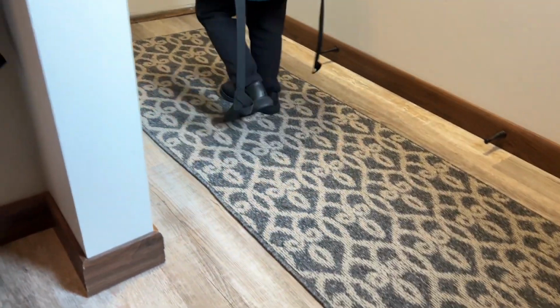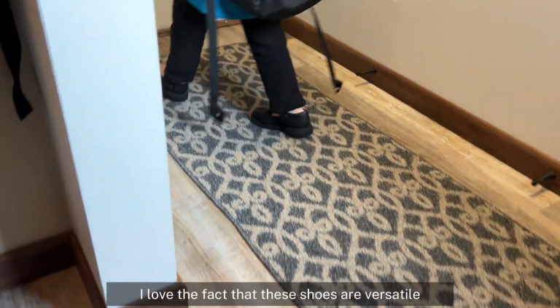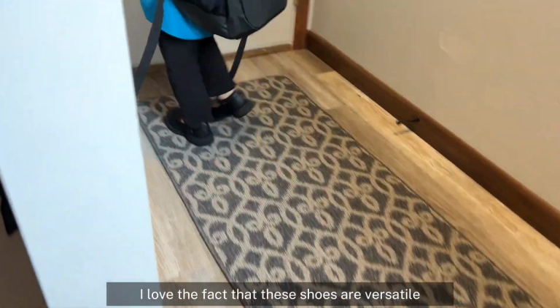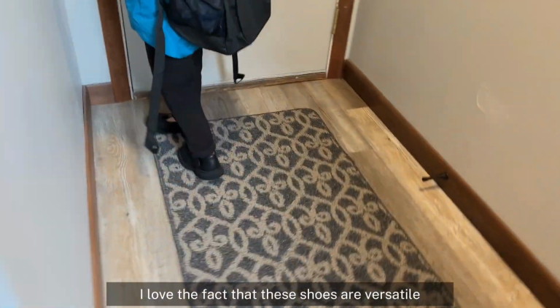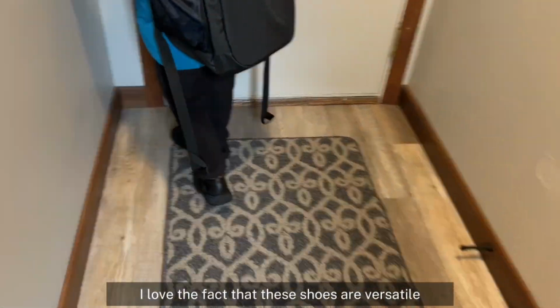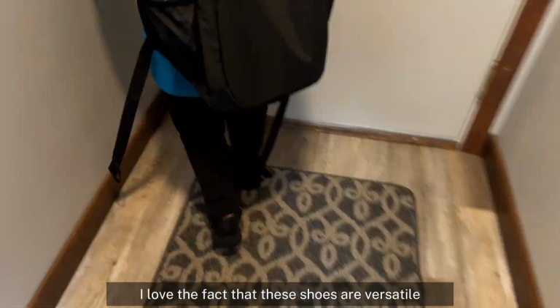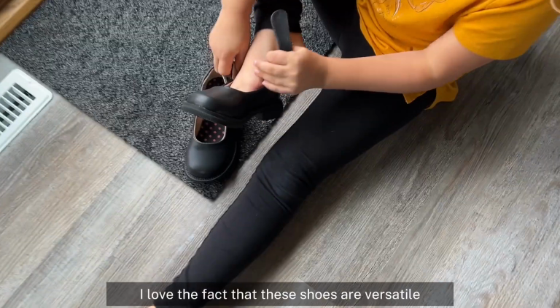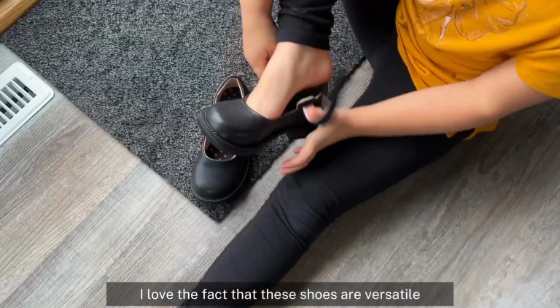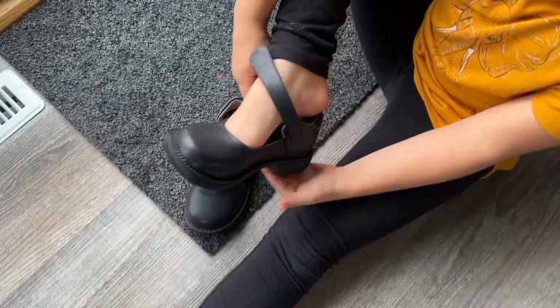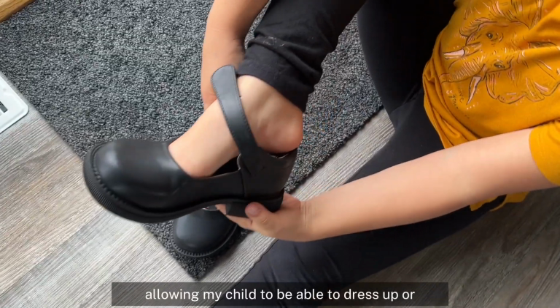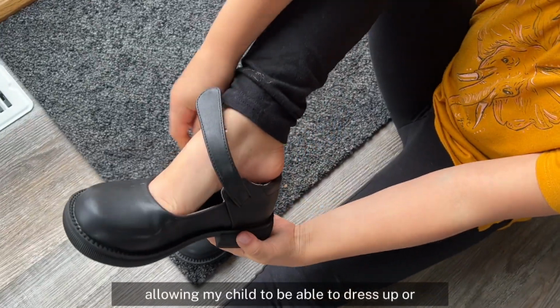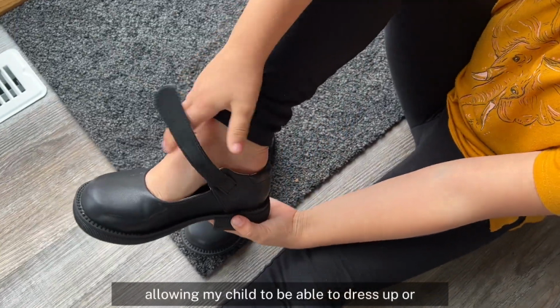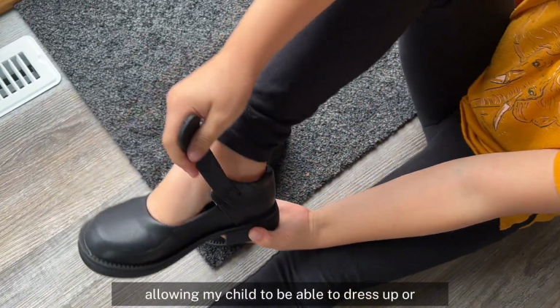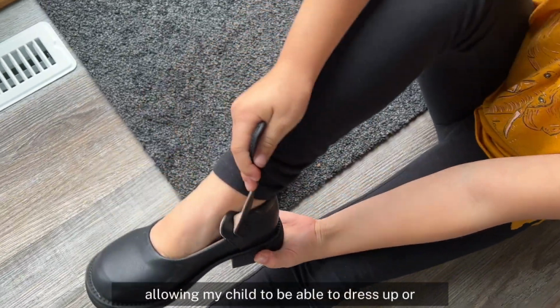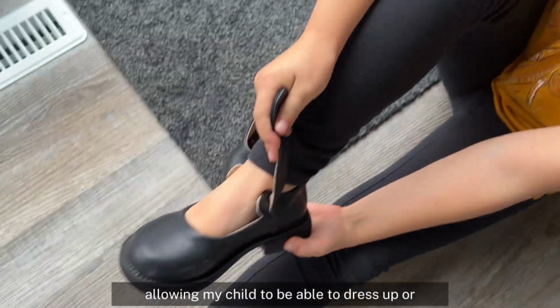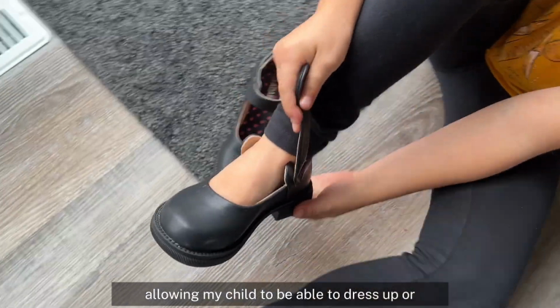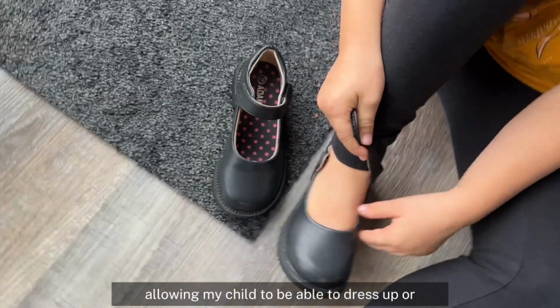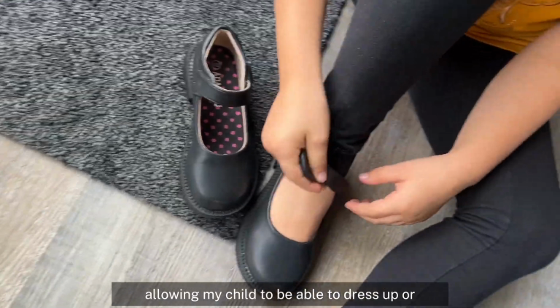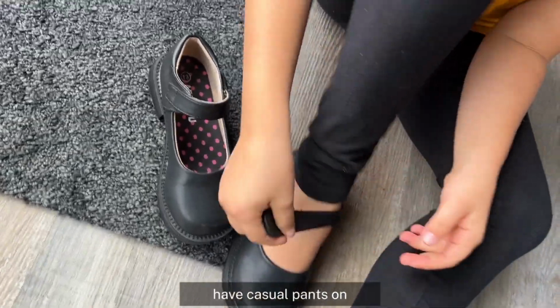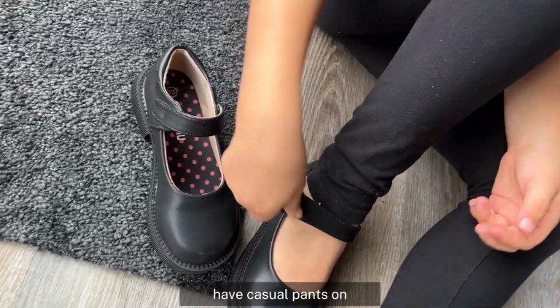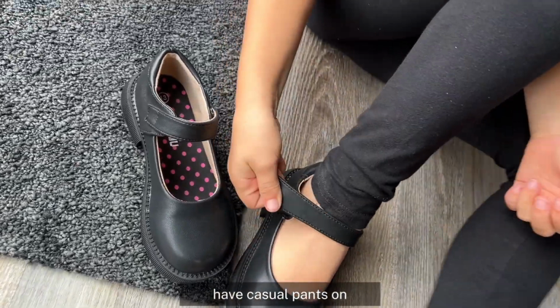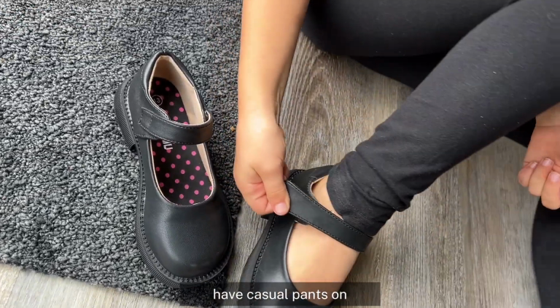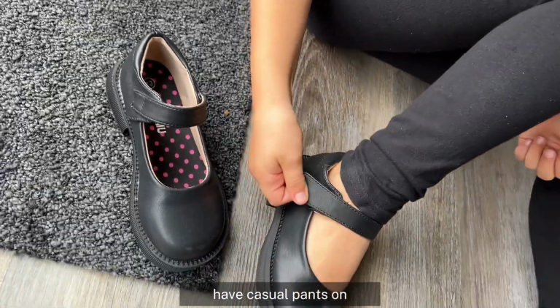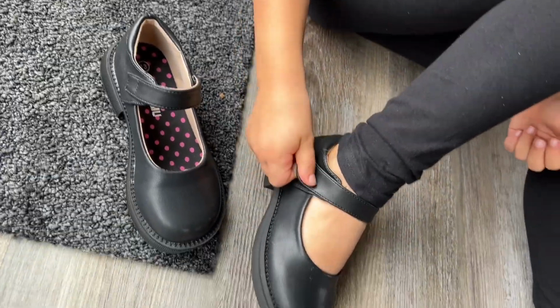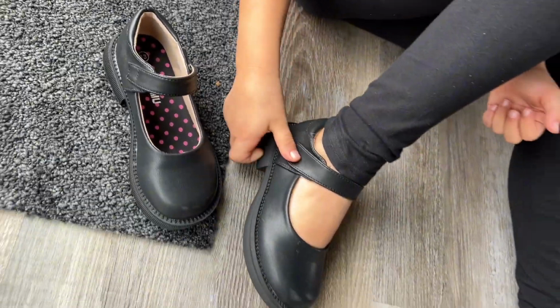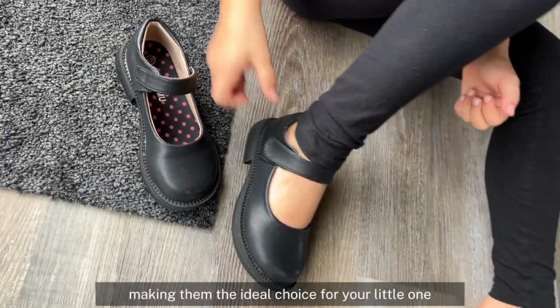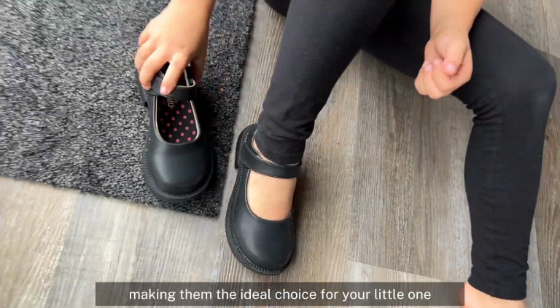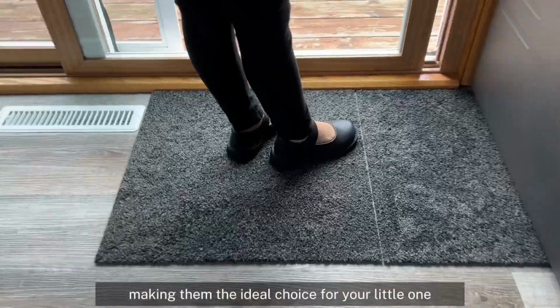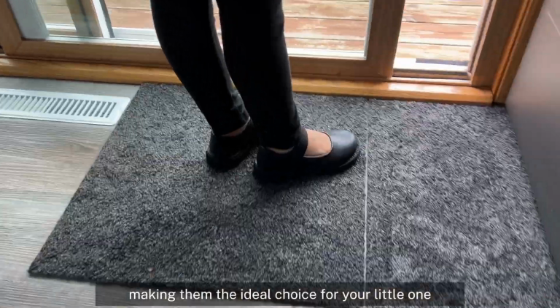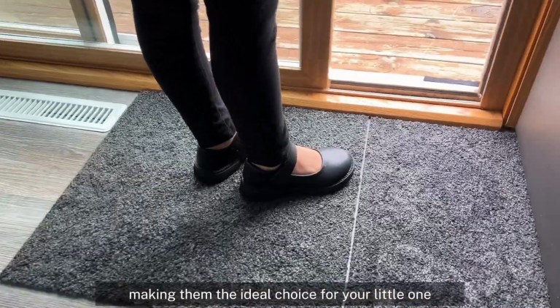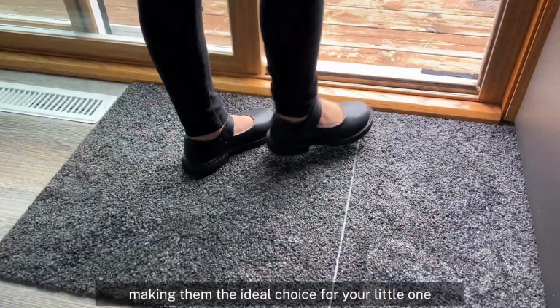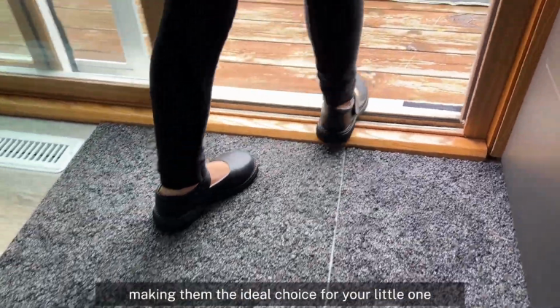I love the fact that these shoes are versatile, allowing my child to be able to dress up or have casual pants on, making them the ideal choice for your little one.